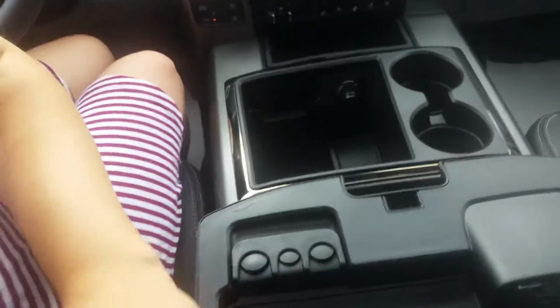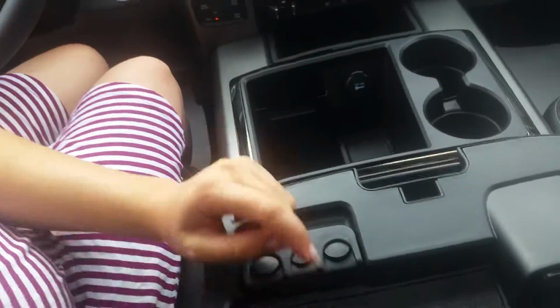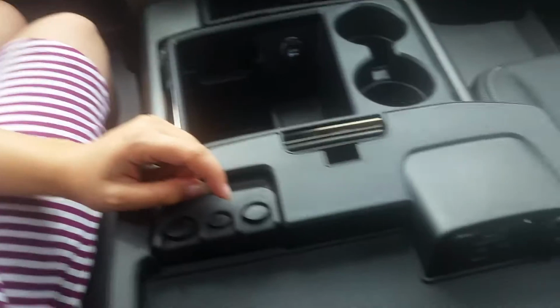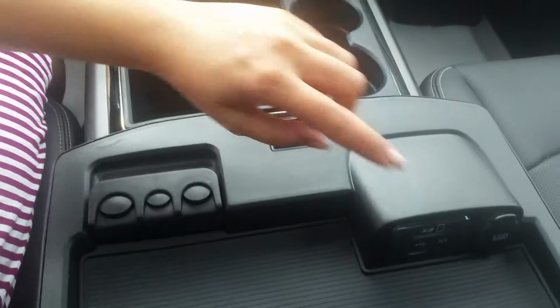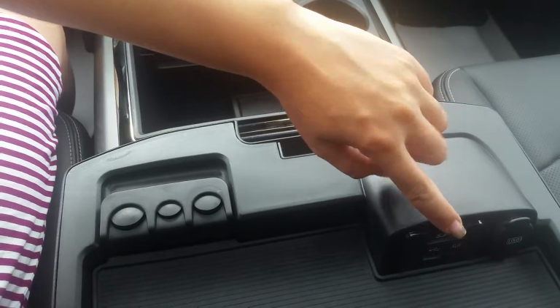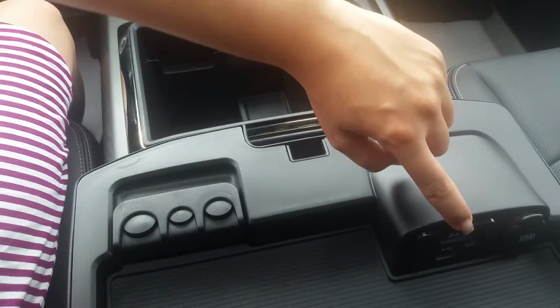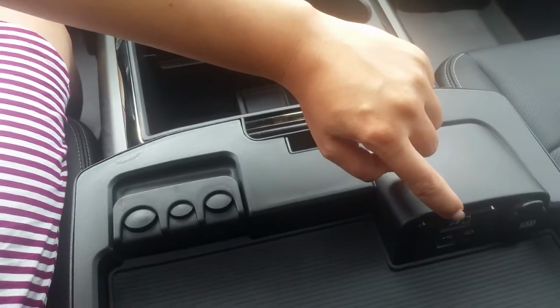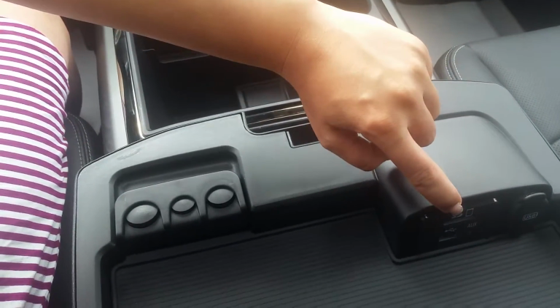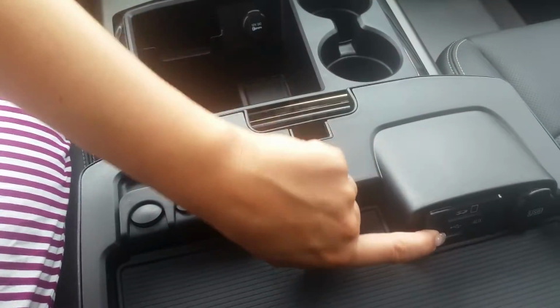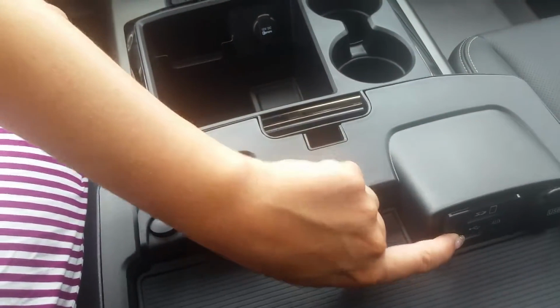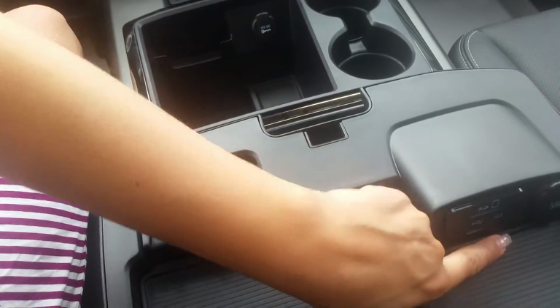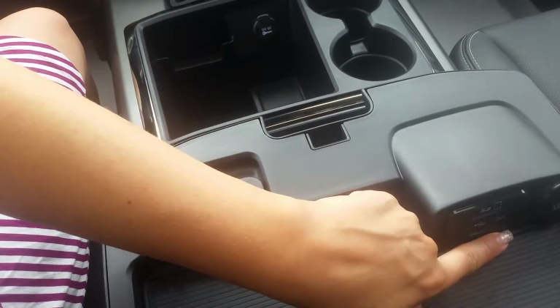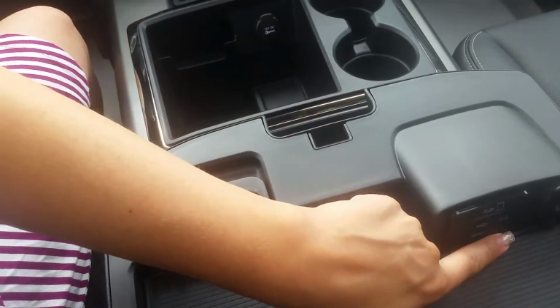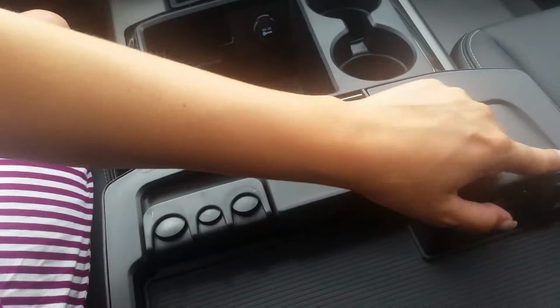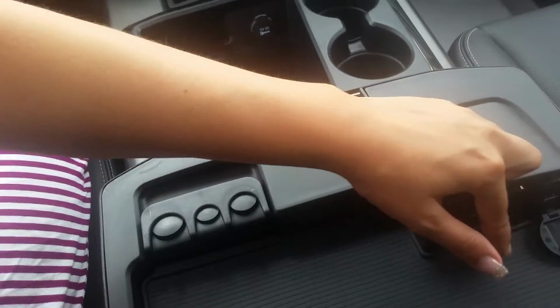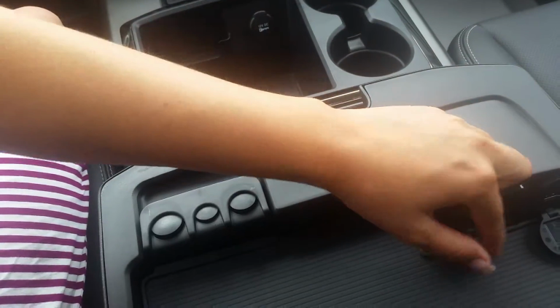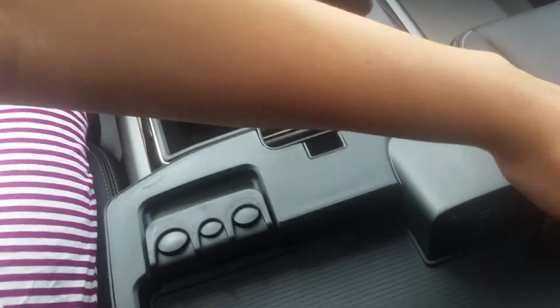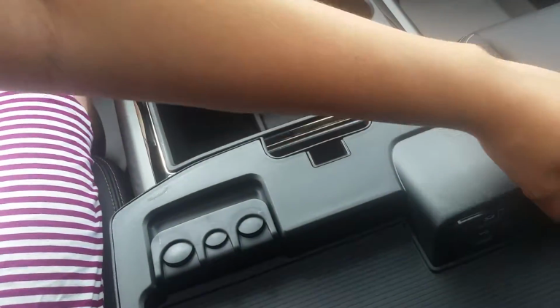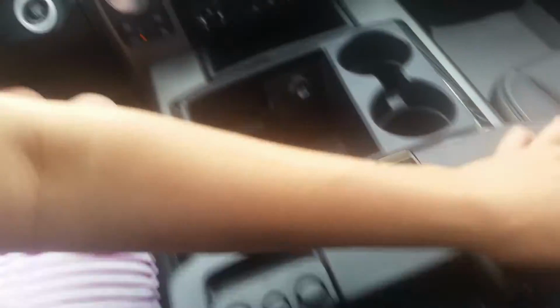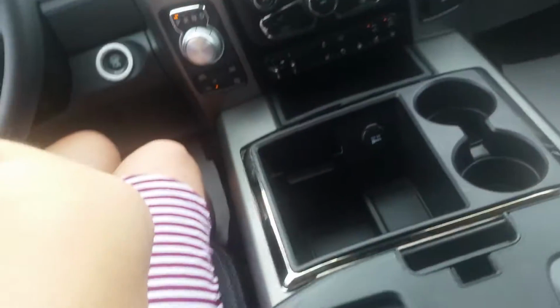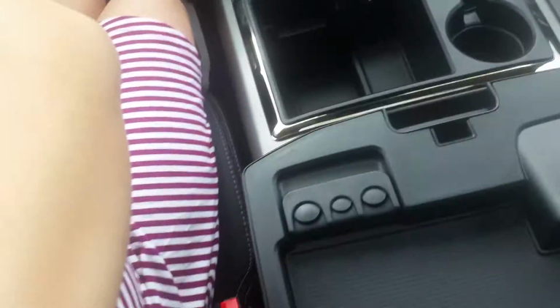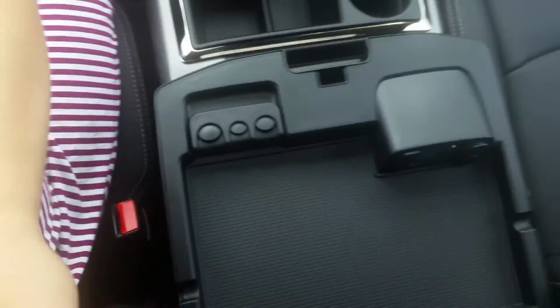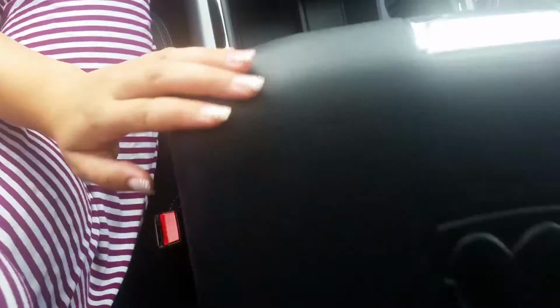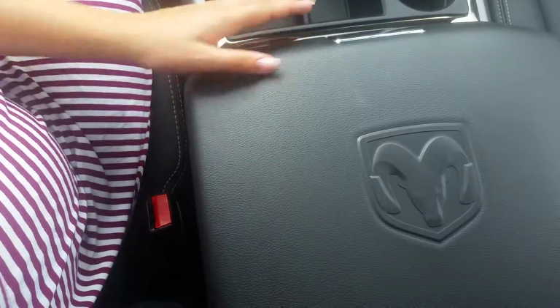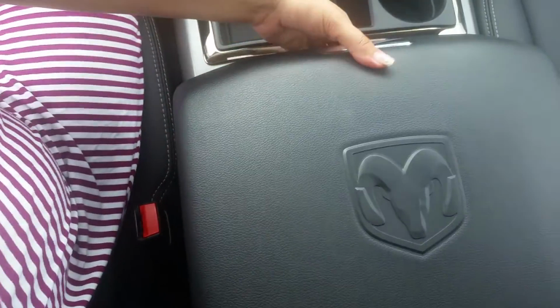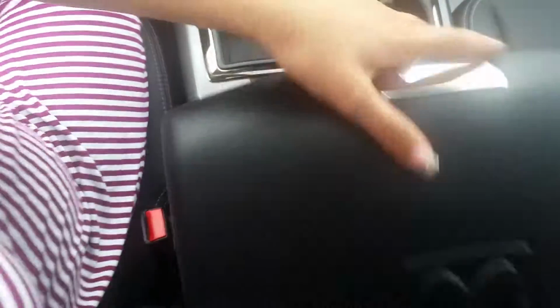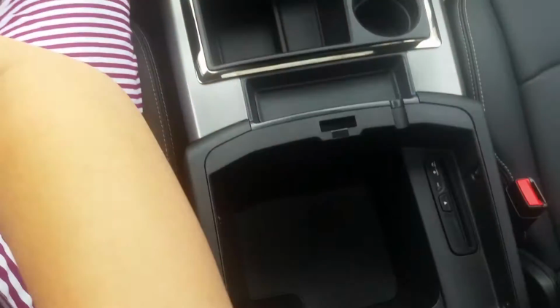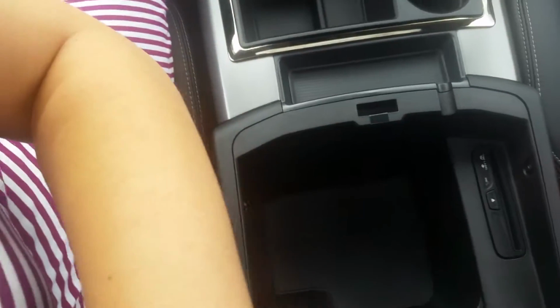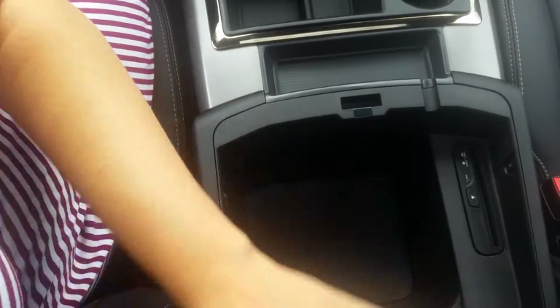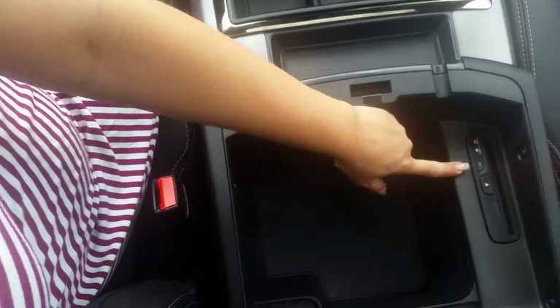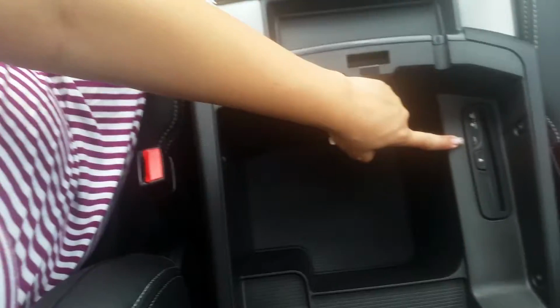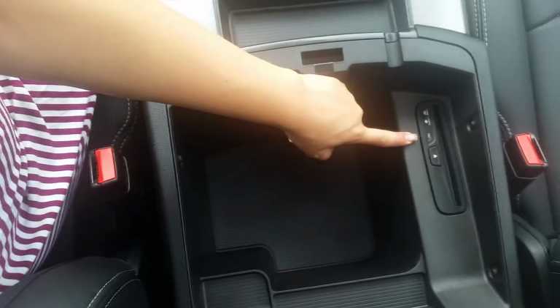In the center console, we have an SD card slot, a USB port, an auxiliary port, and a fast charging USB slot. And then there's lots of storage. It also has a CD player.